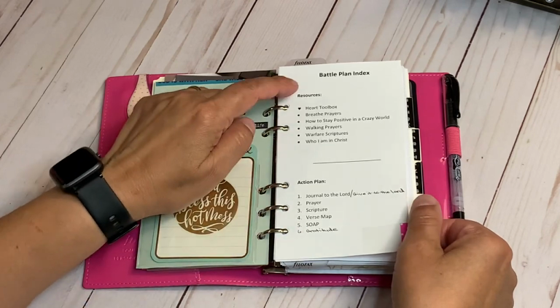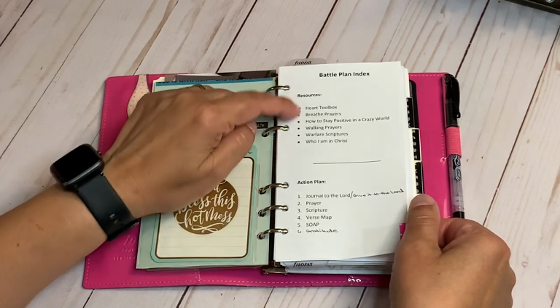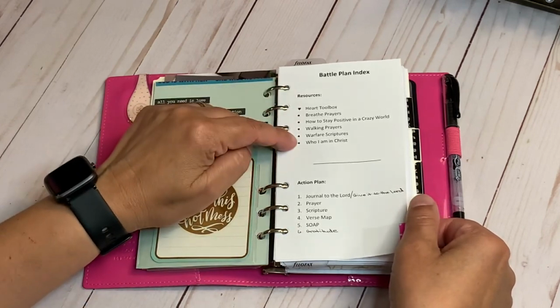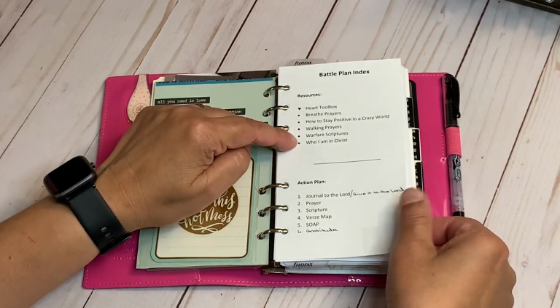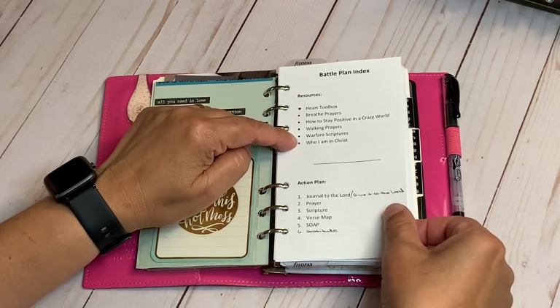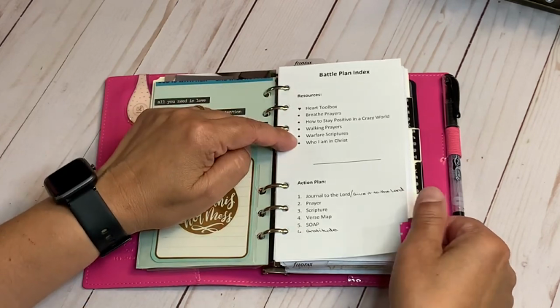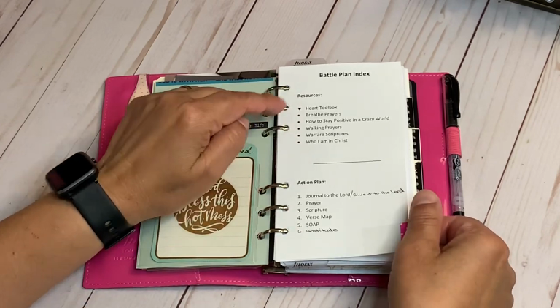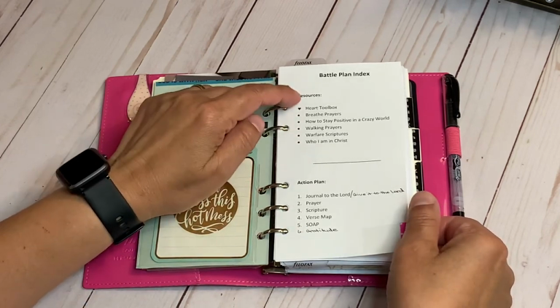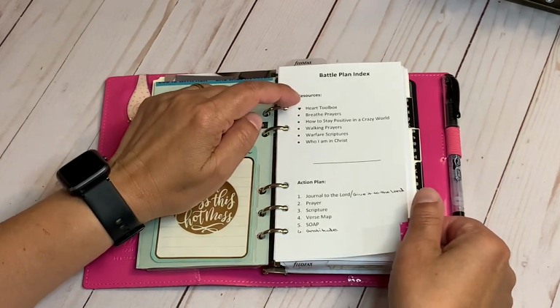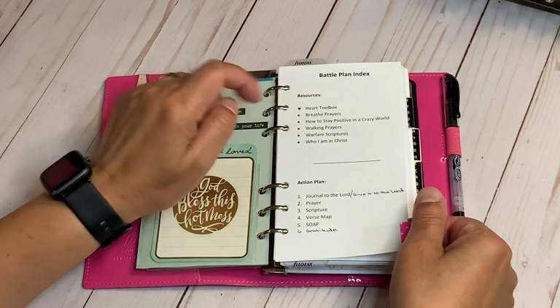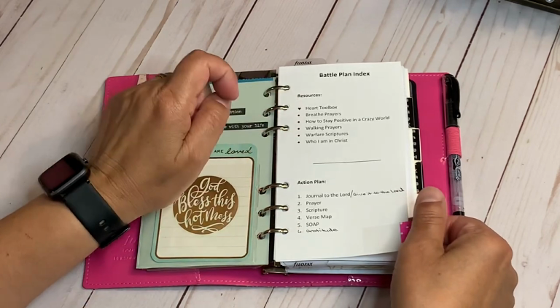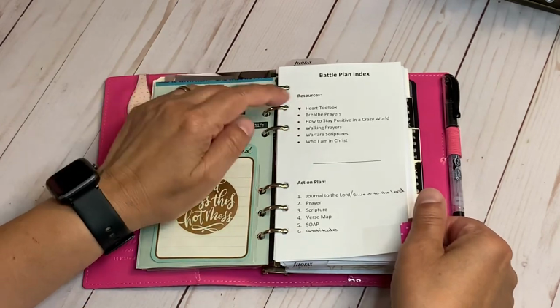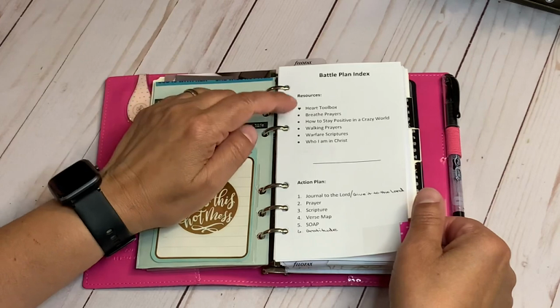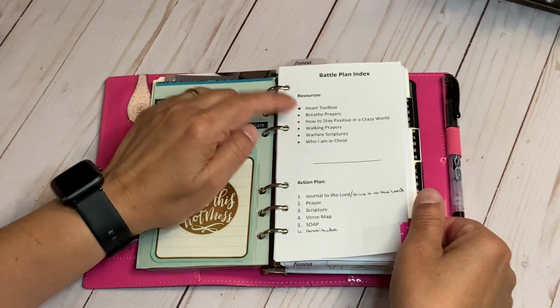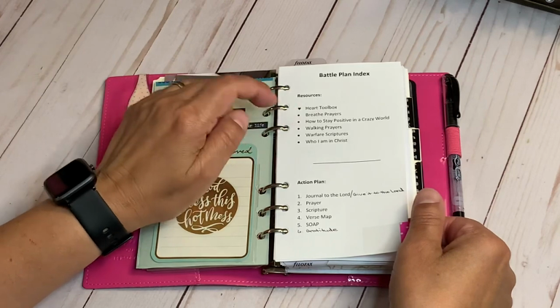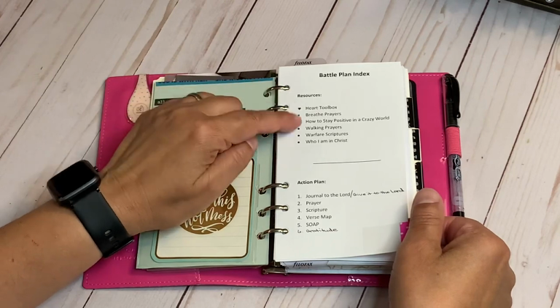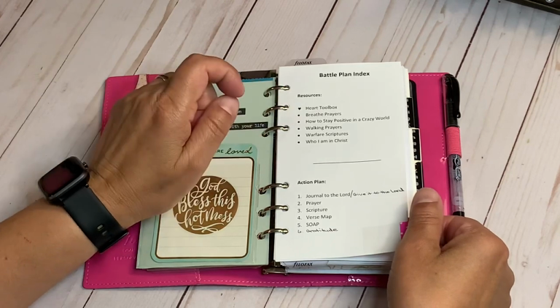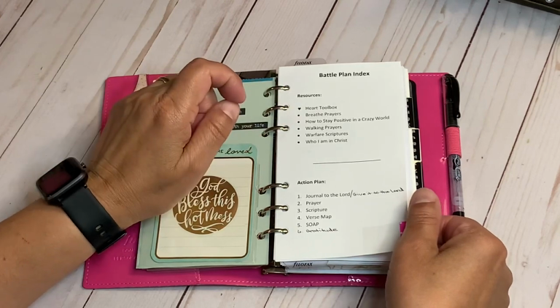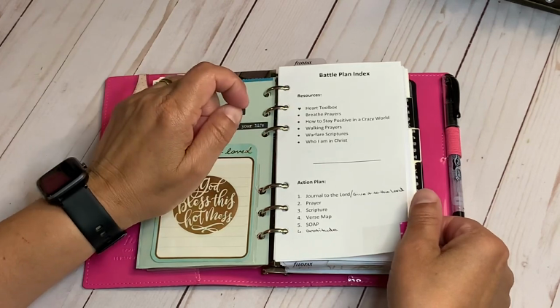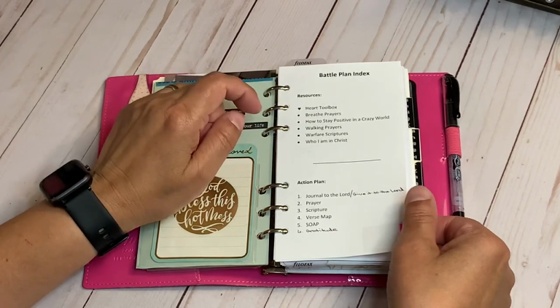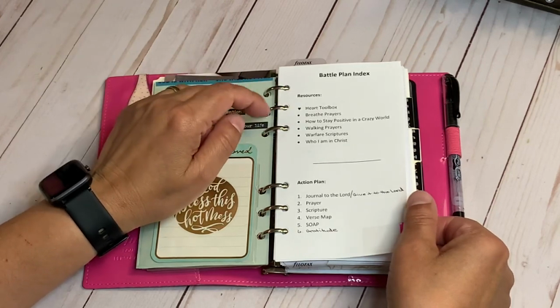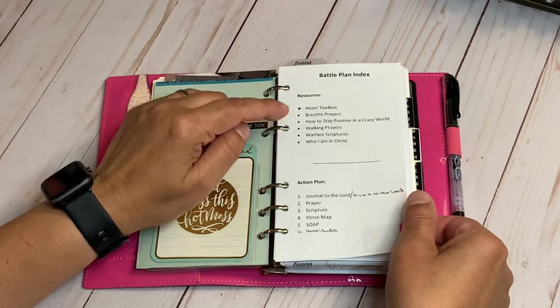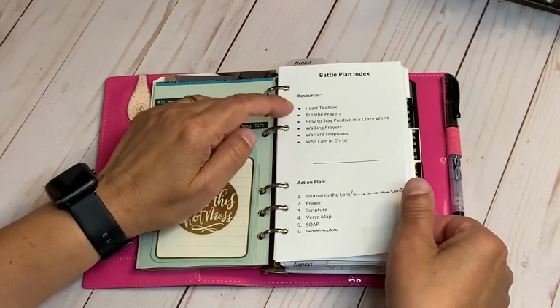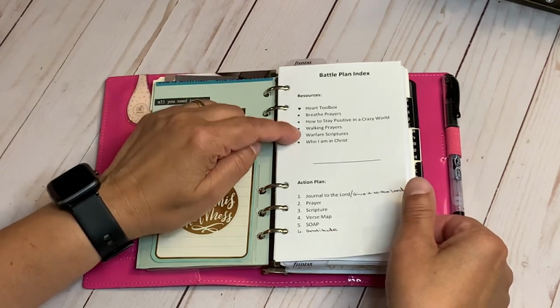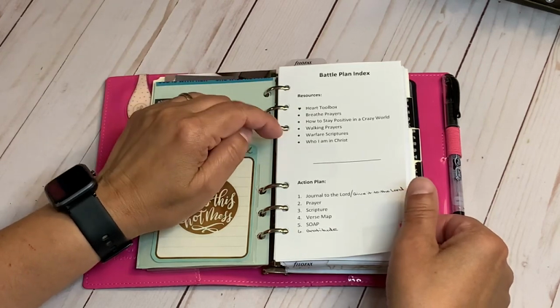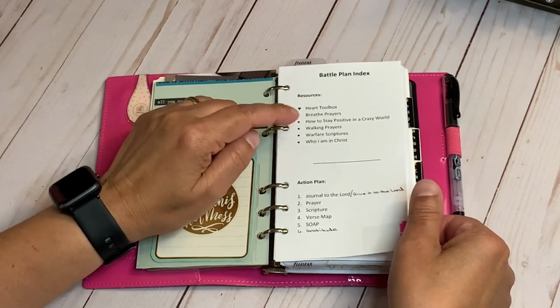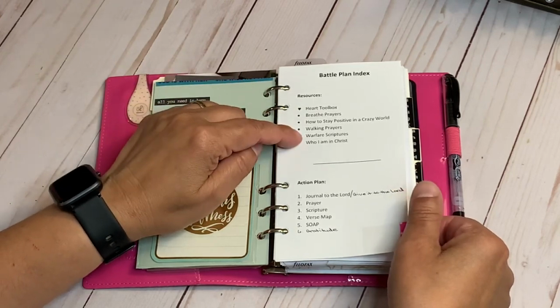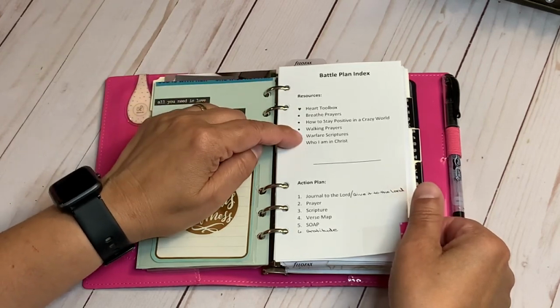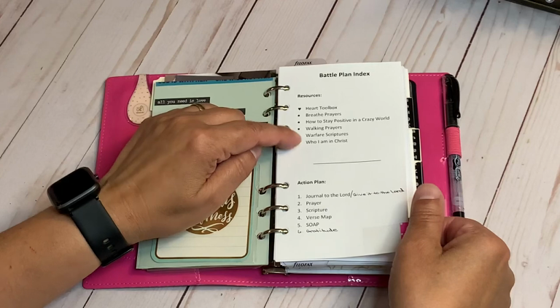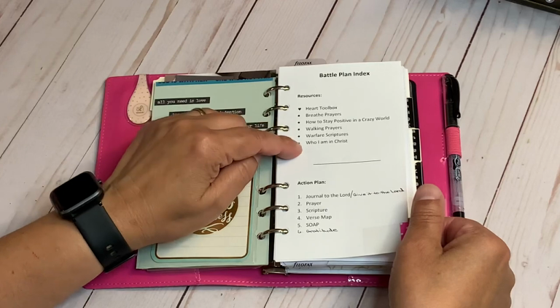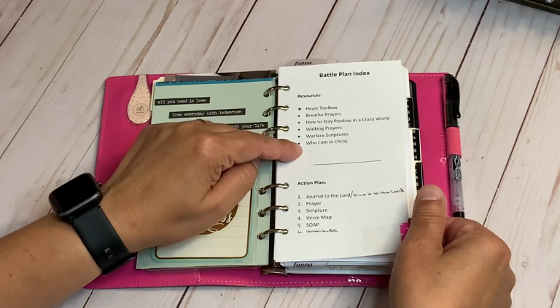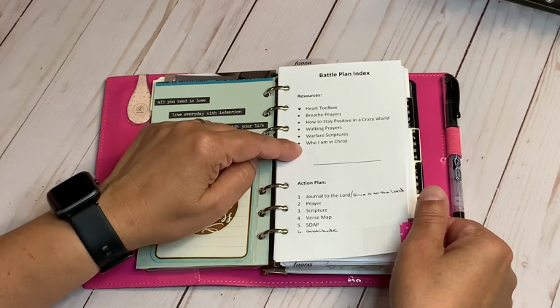Here's my battle plan — I divide it into two sections. My resources include: my heart toolbox, my breath prayers, how to stay positive in a crazy world, walking prayers, warfare scriptures, and who I am in Christ.